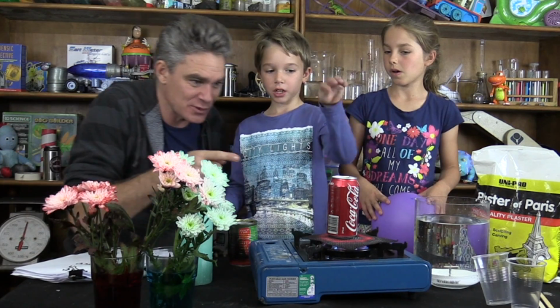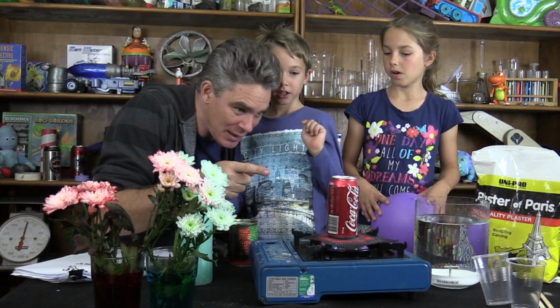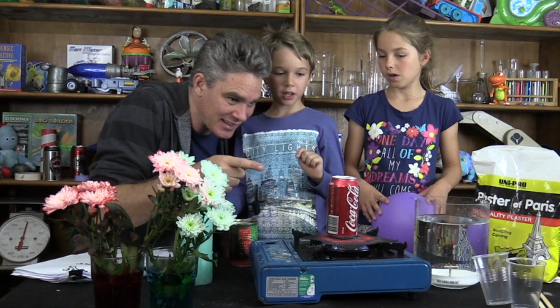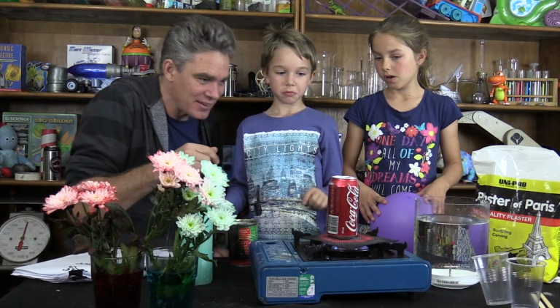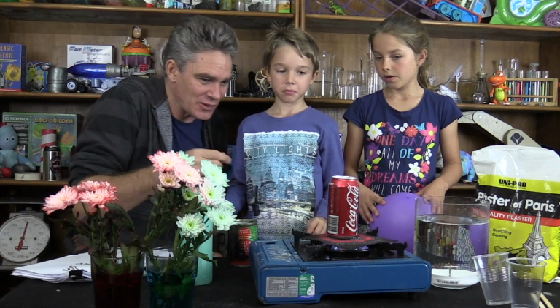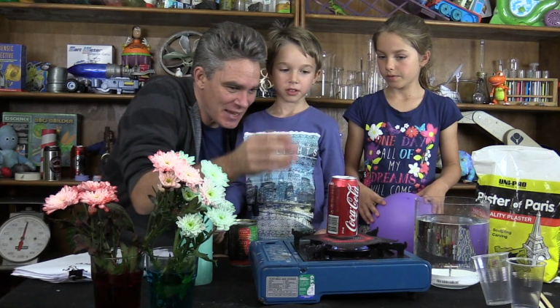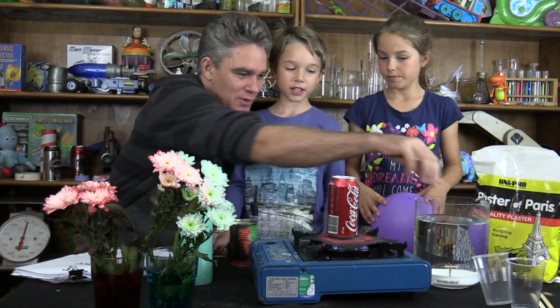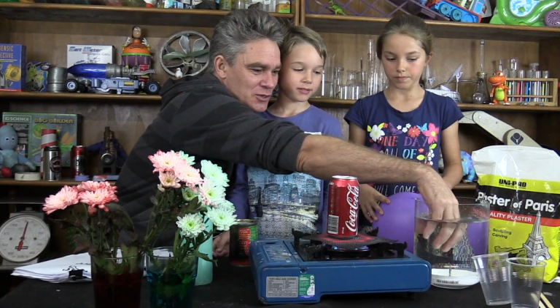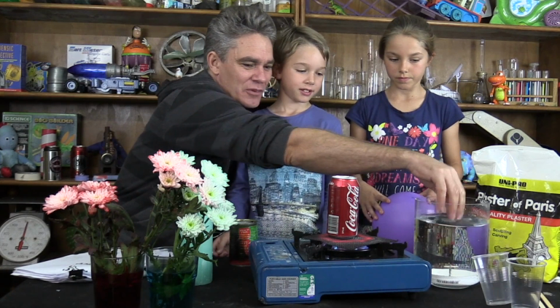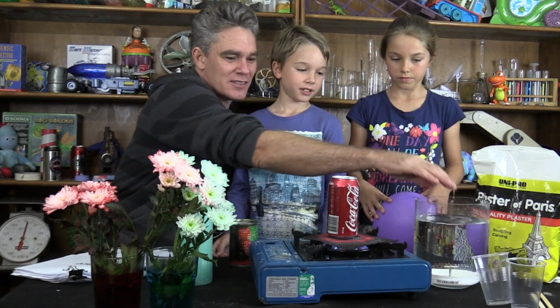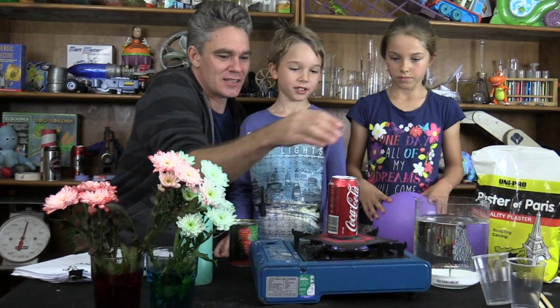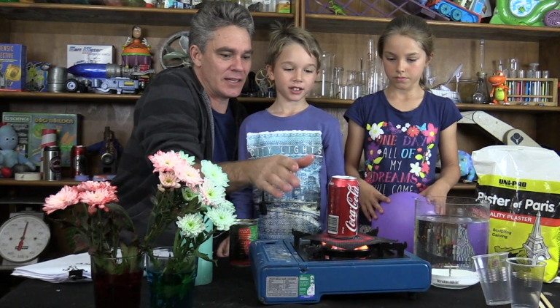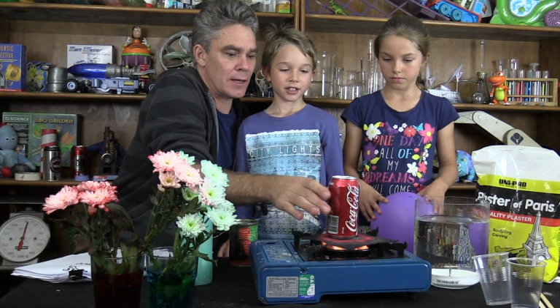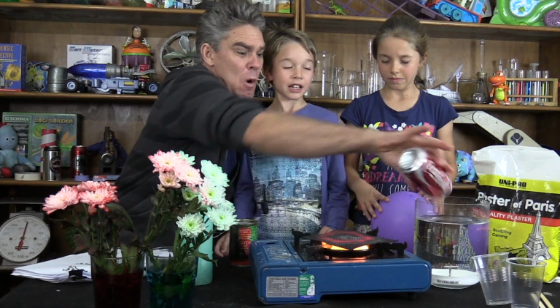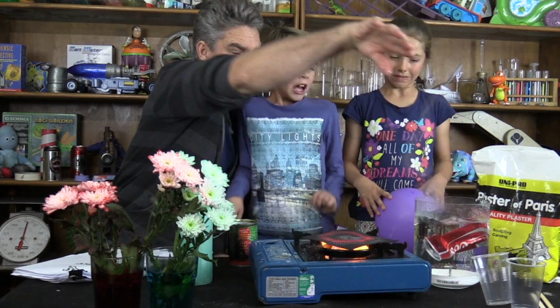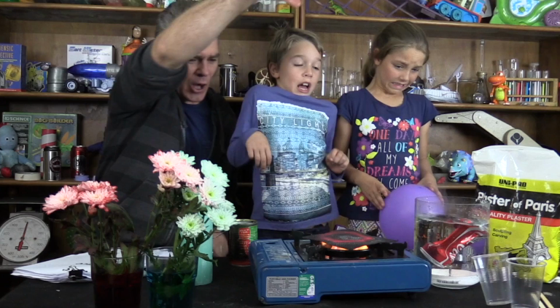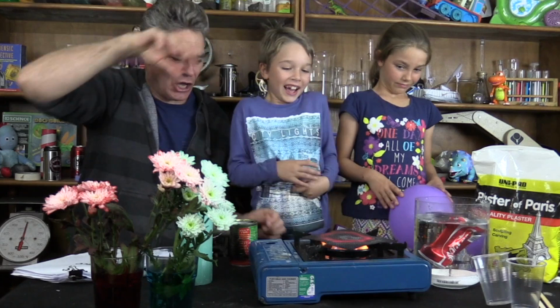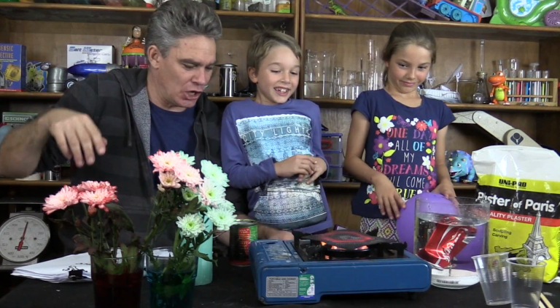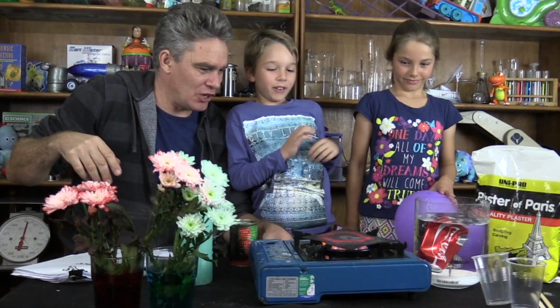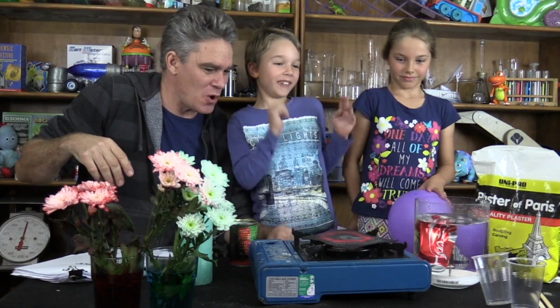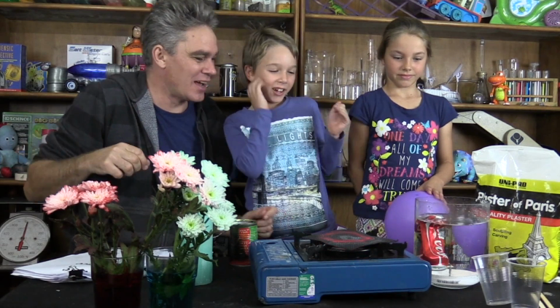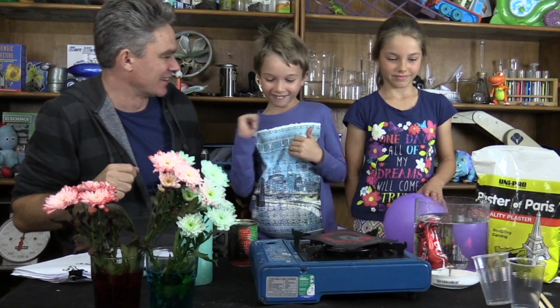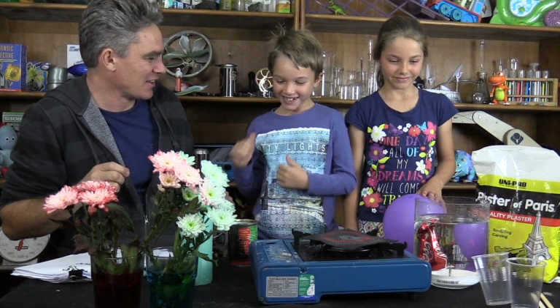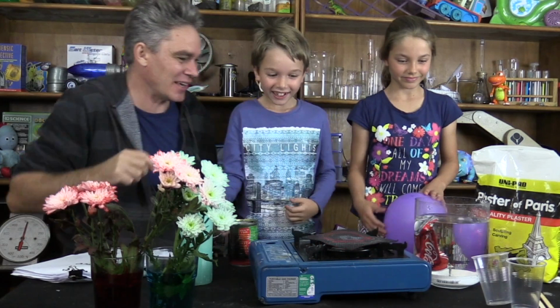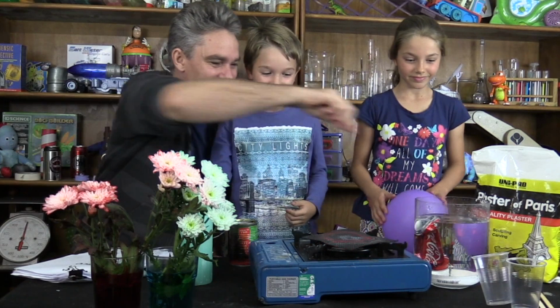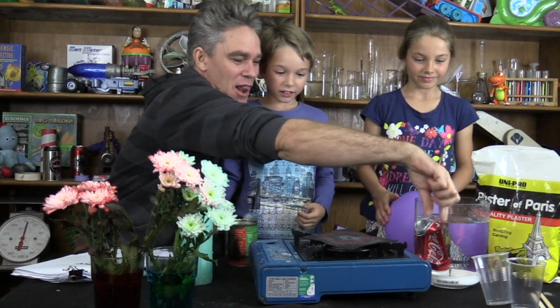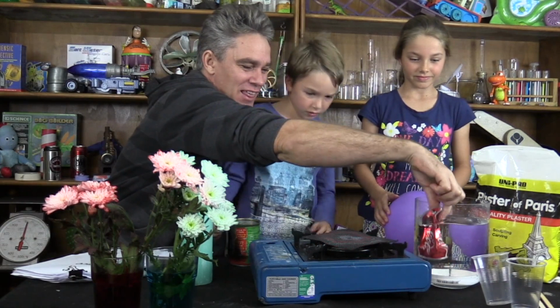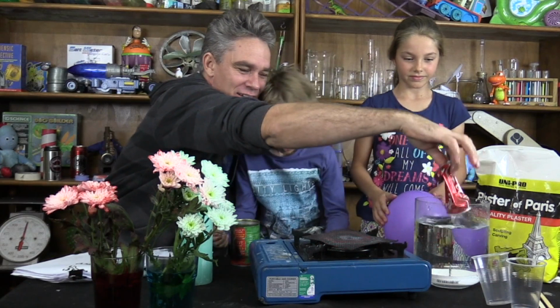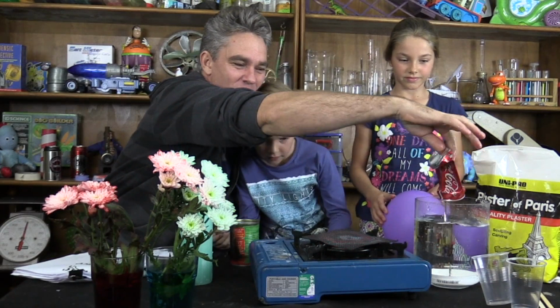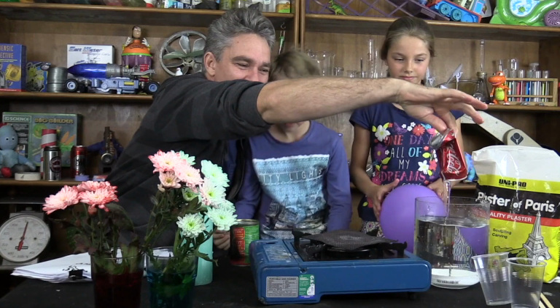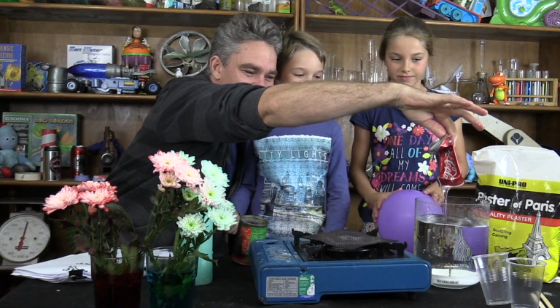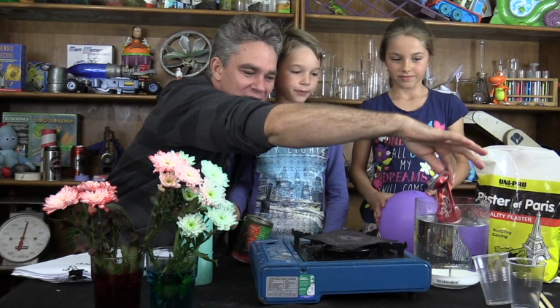There's some steam coming out of there. Are you watching, Sam? You wet me! Look at that — crushed the can!